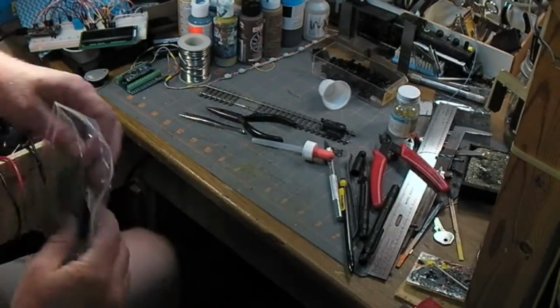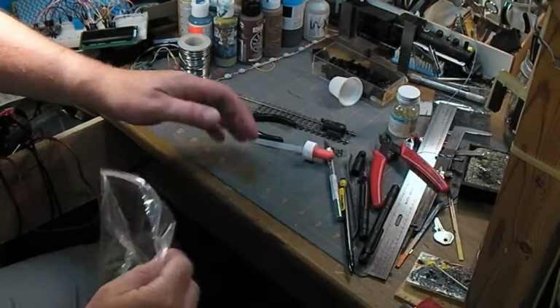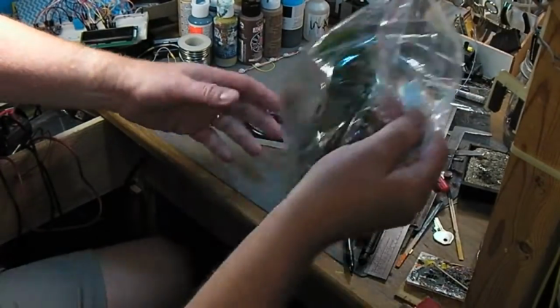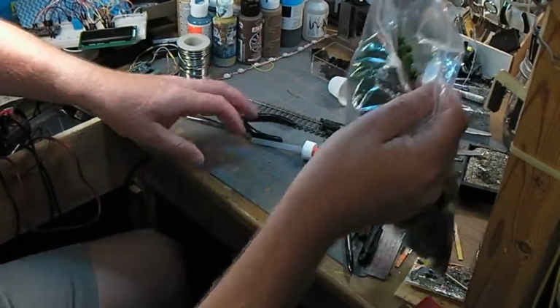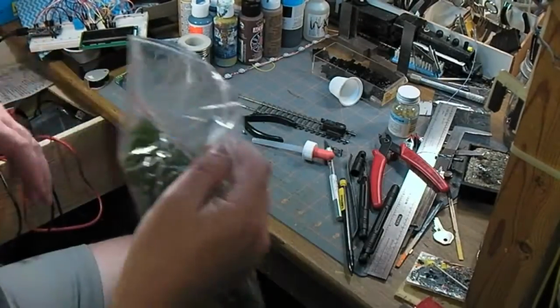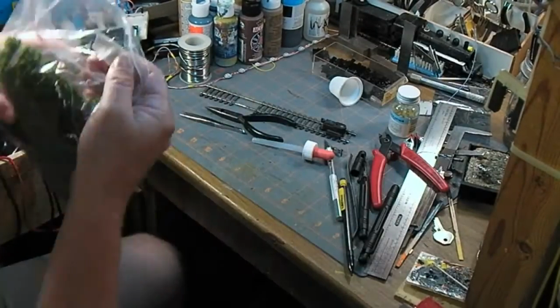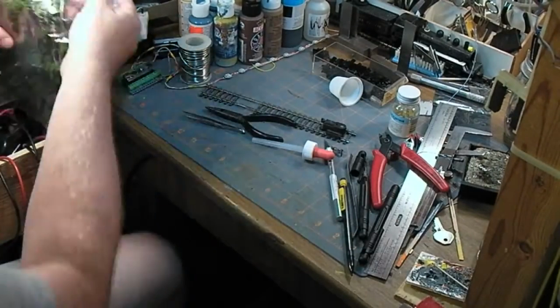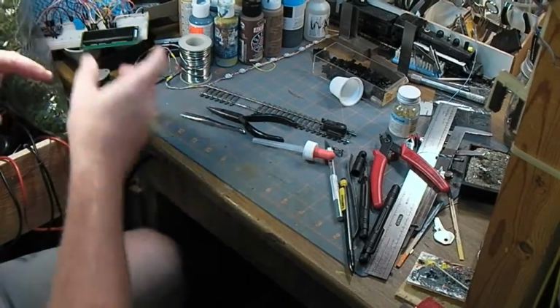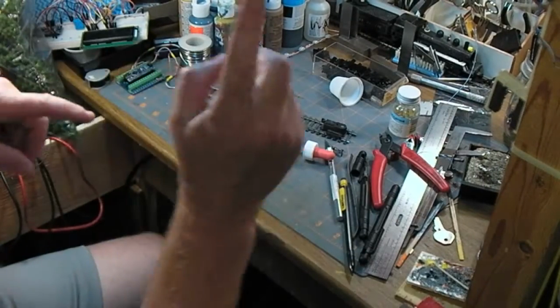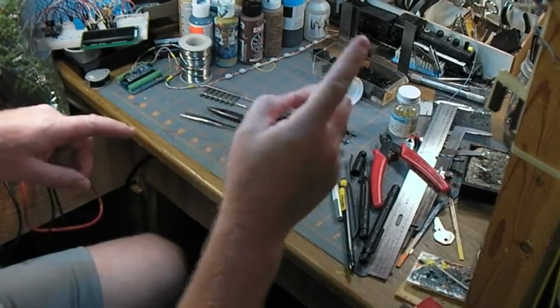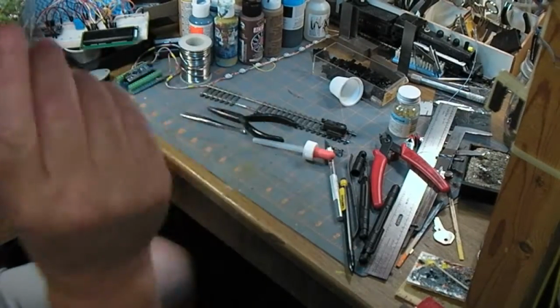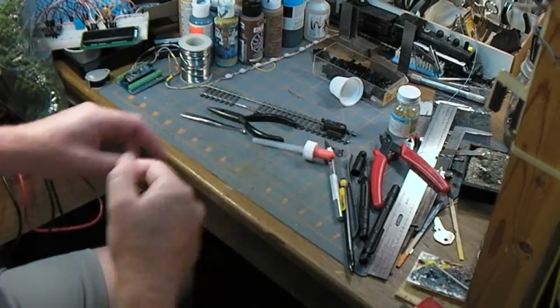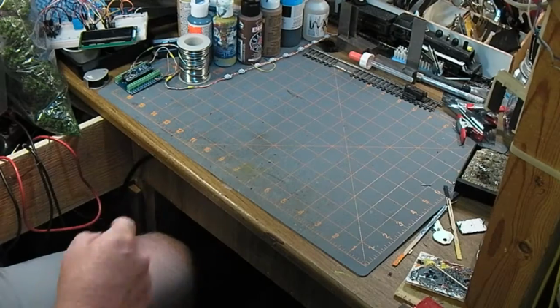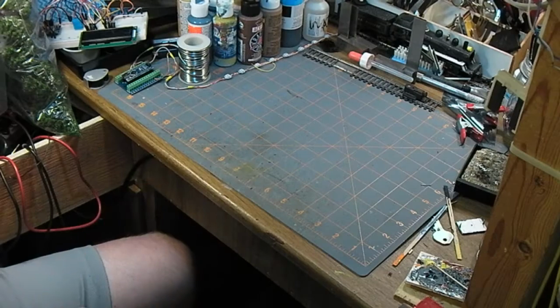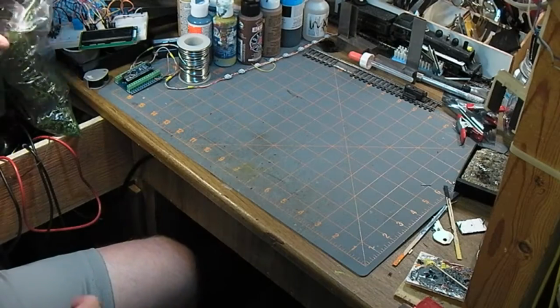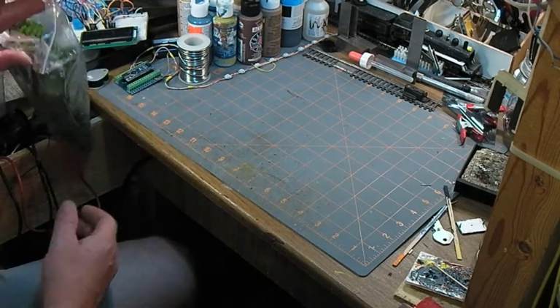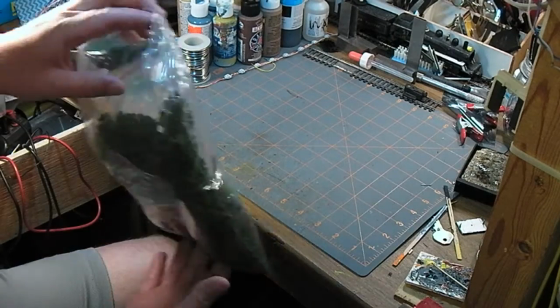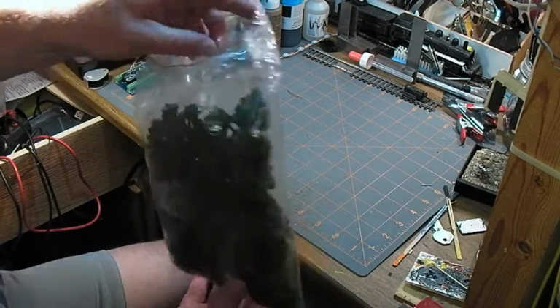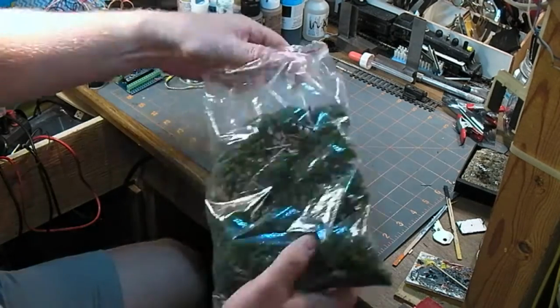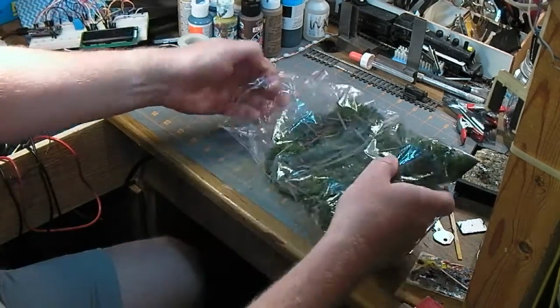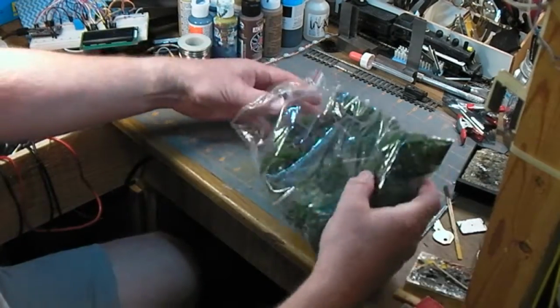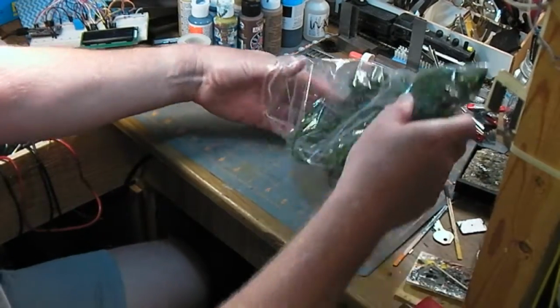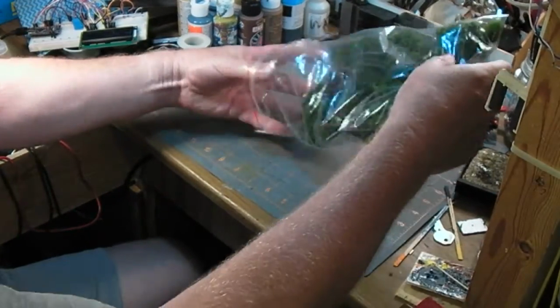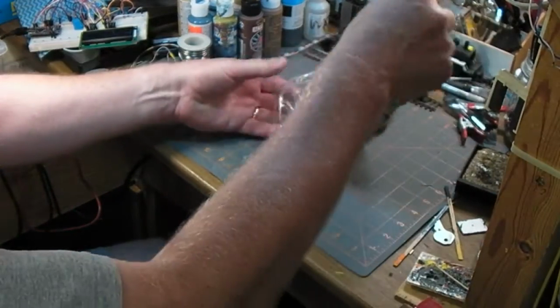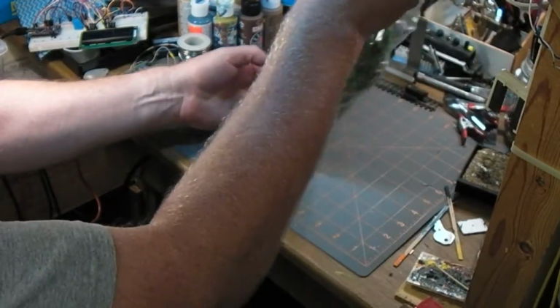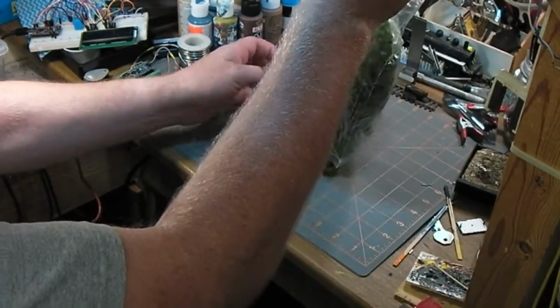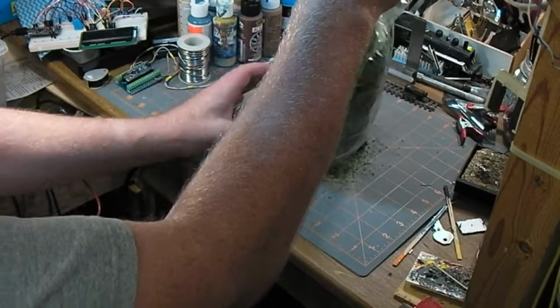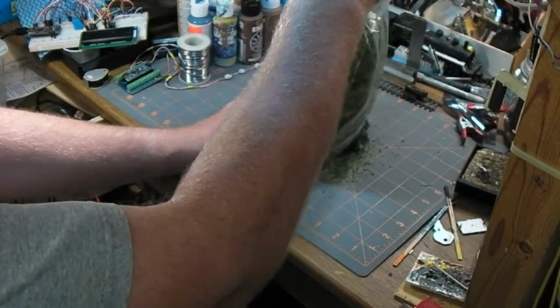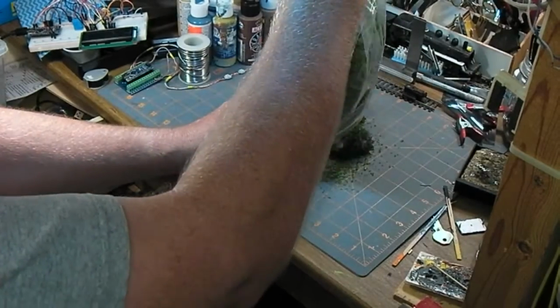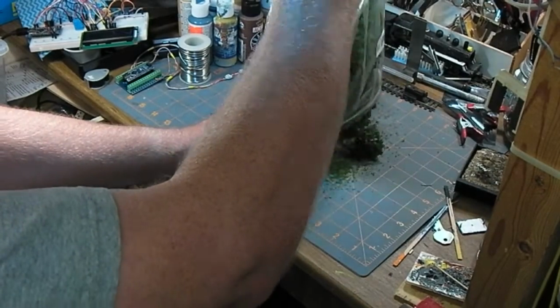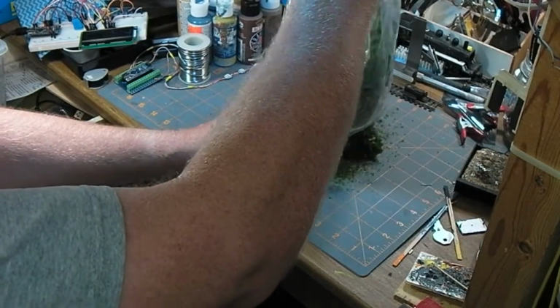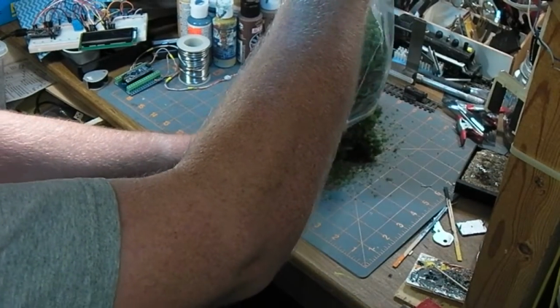Let's clean up my workbench. There, that's much more reasonable. Now then, back to these trays. Let's dump them out here and see what we've got. Oh, lots of loose ground foam.